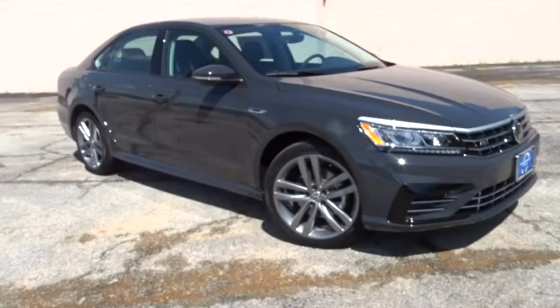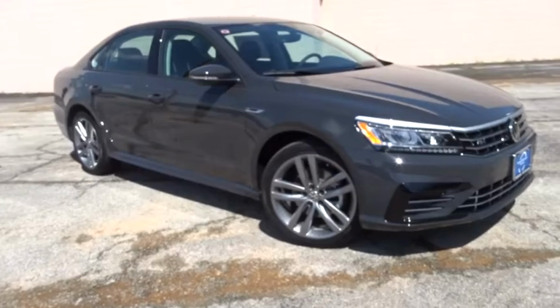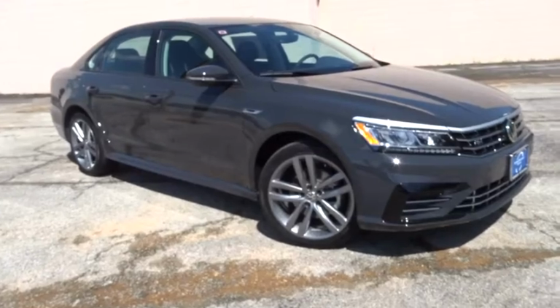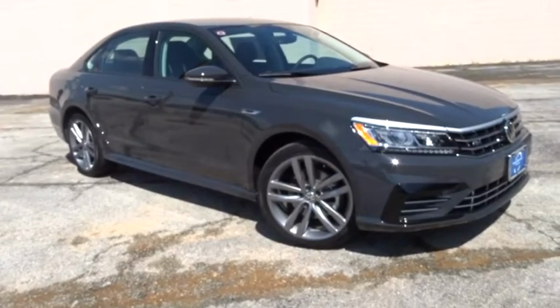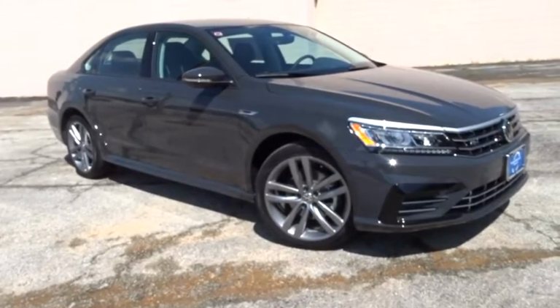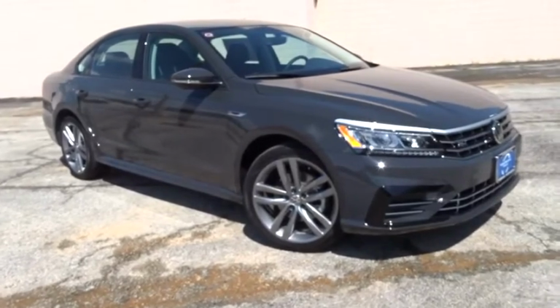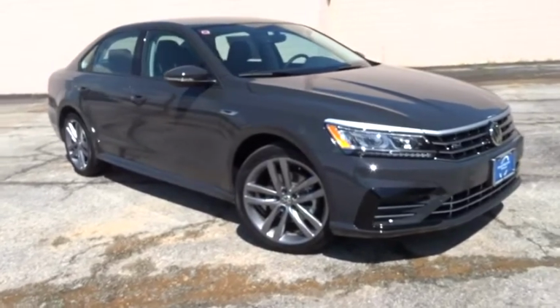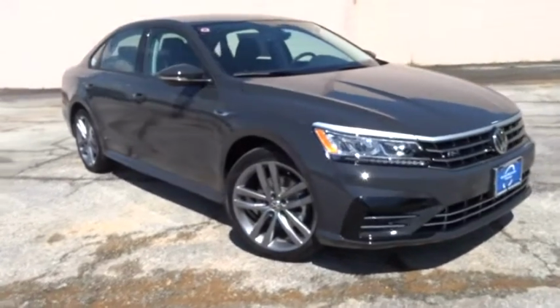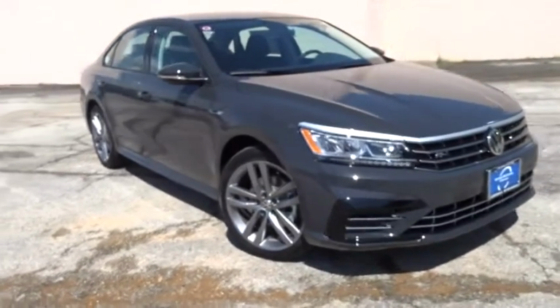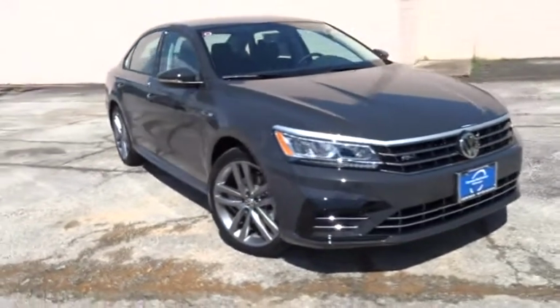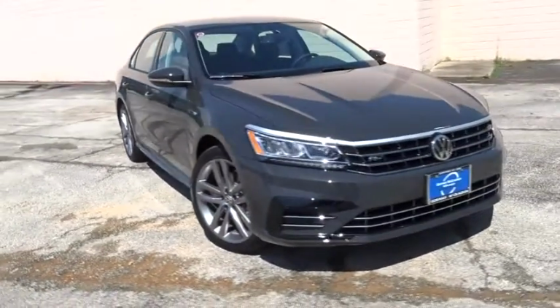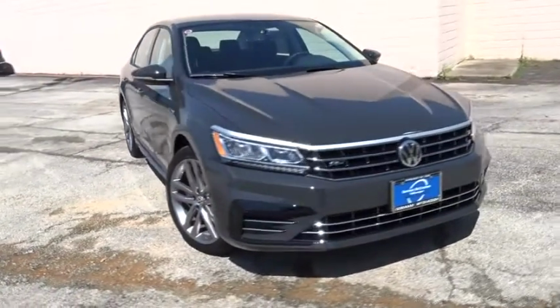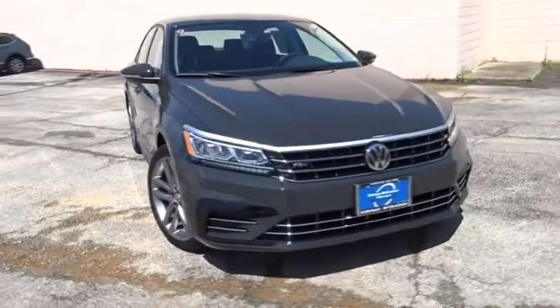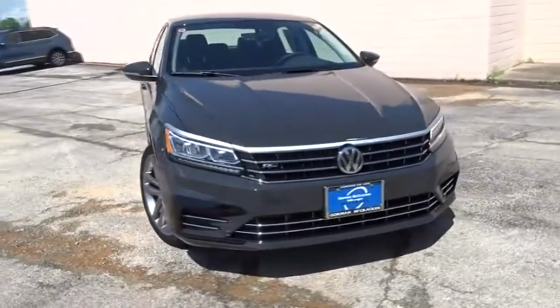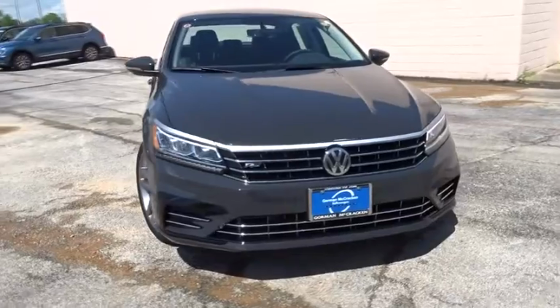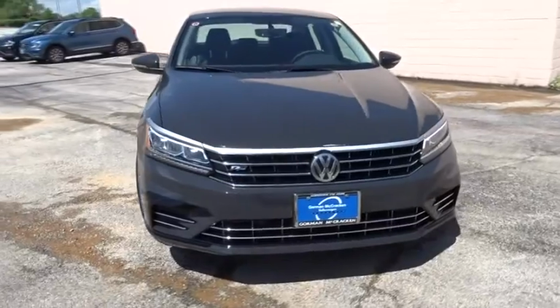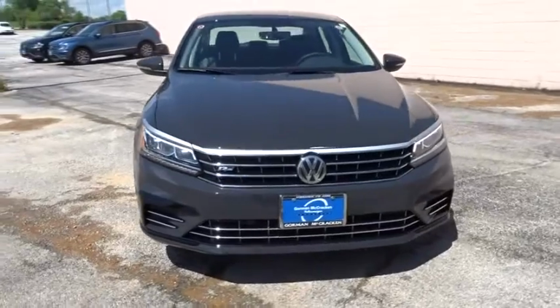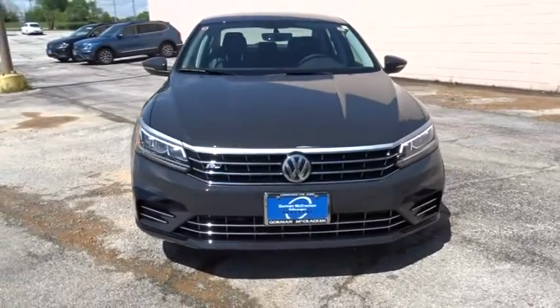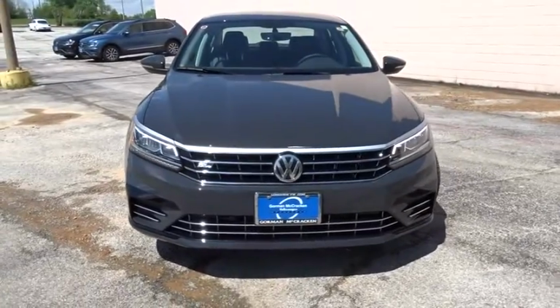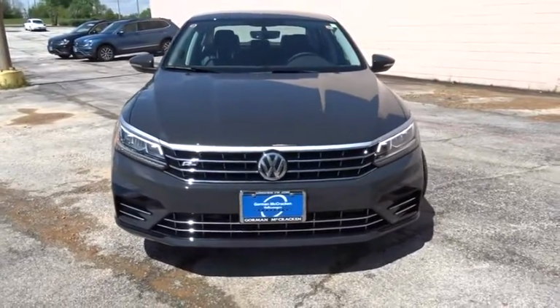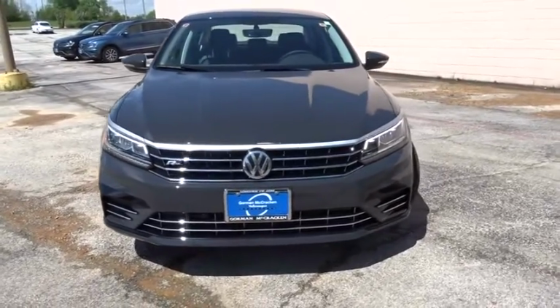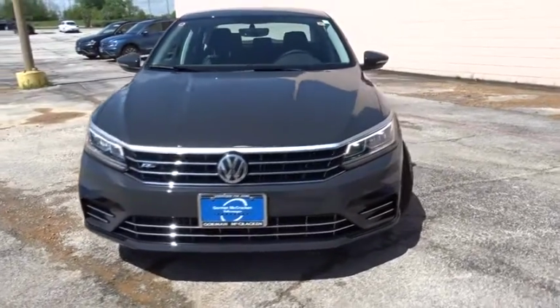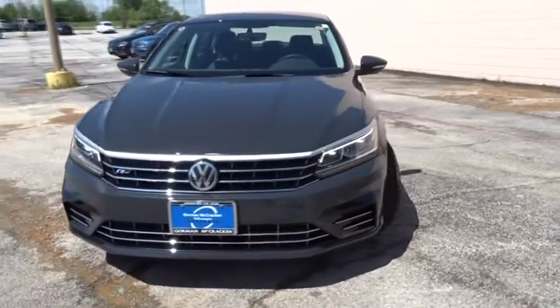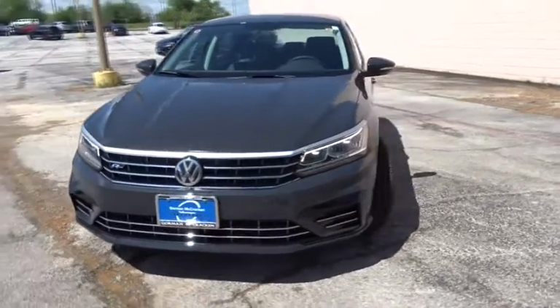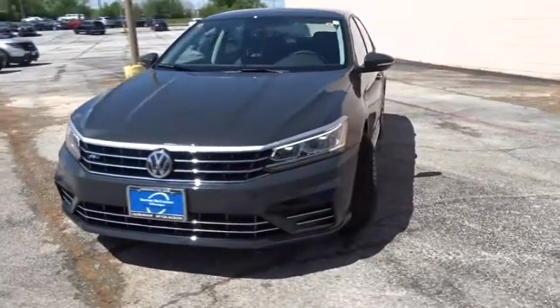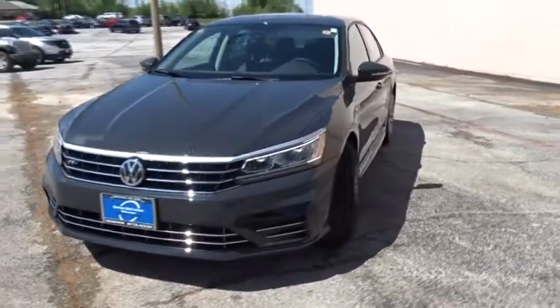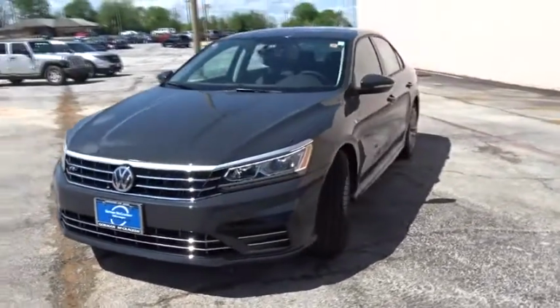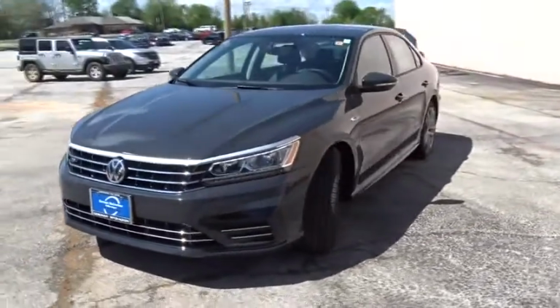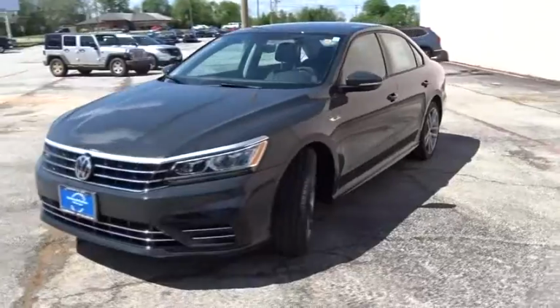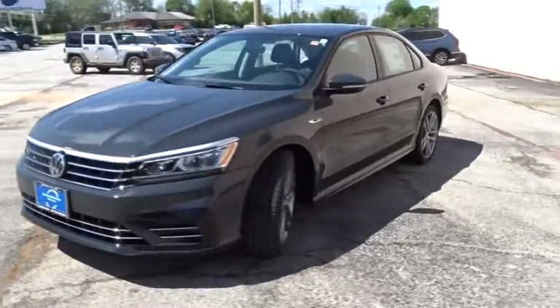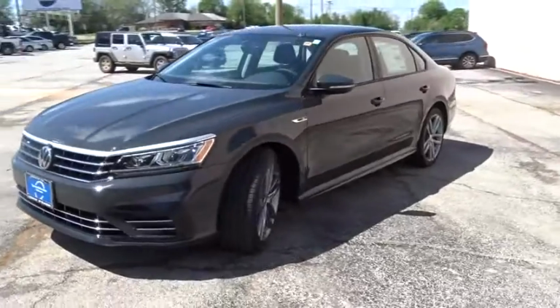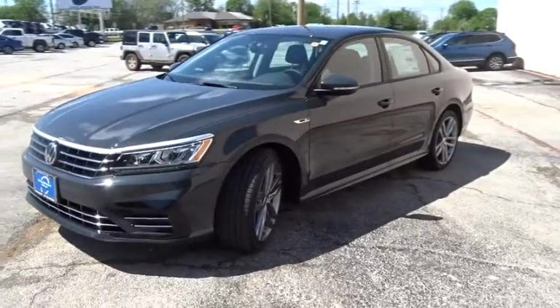The 2018 Volkswagen Passat. The Volkswagen Passat is roomy and powerful. It is a supple and controlled ride with a quiet and comfortable ride. Volkswagen brings it all together.